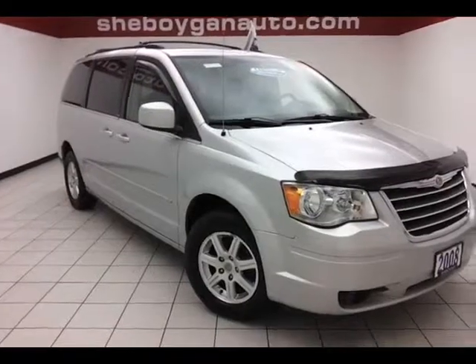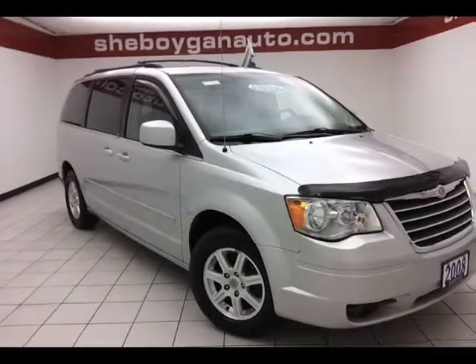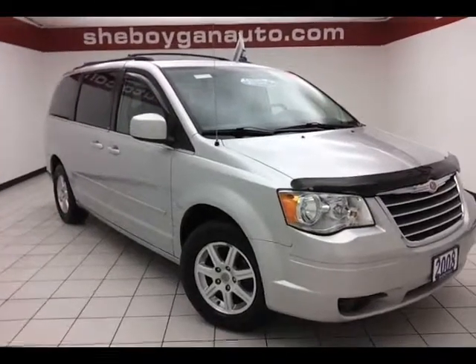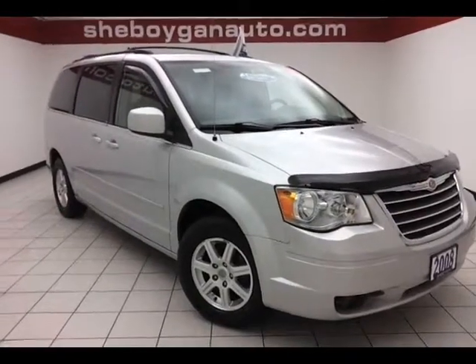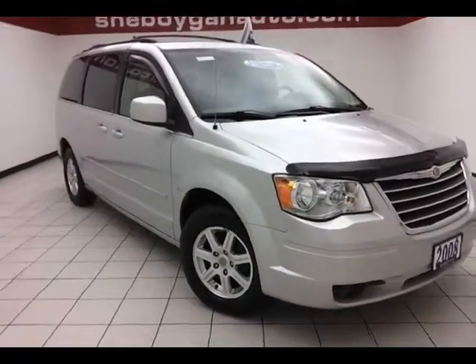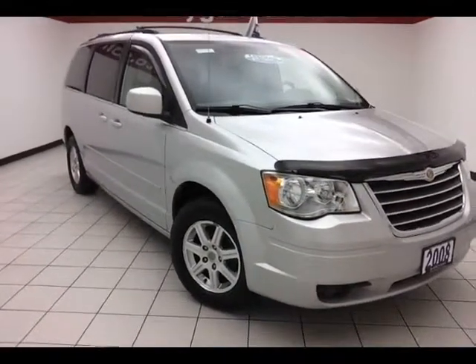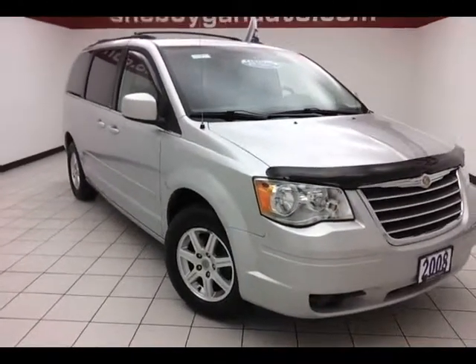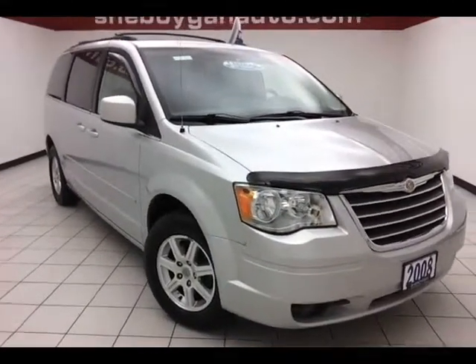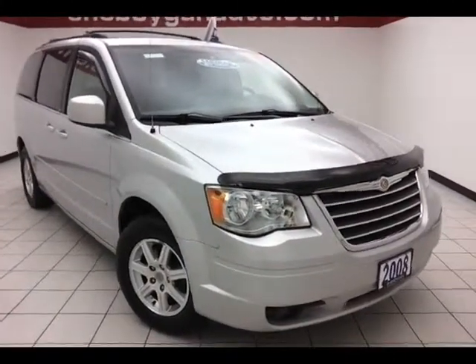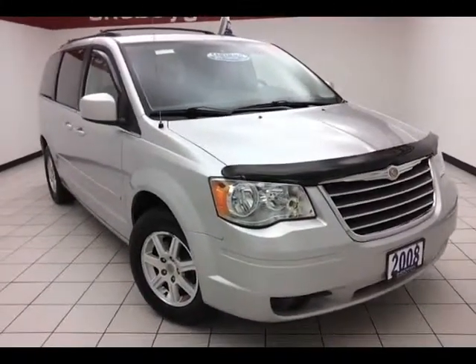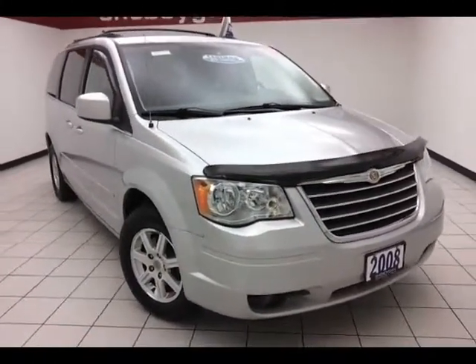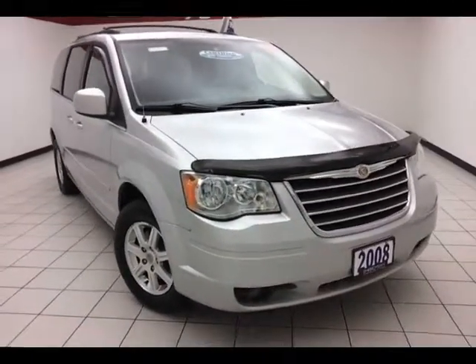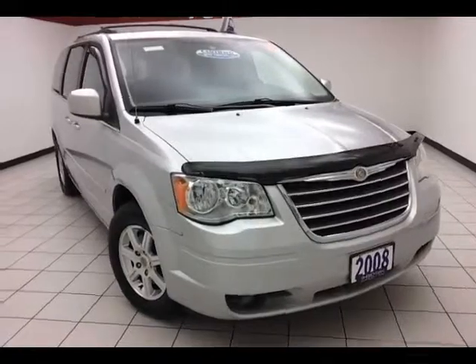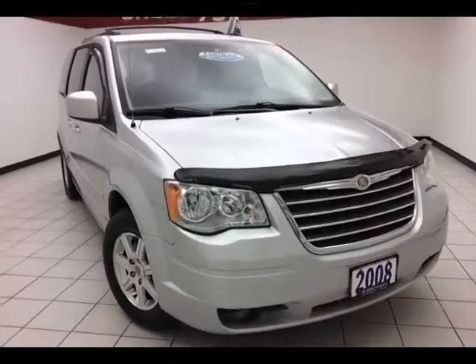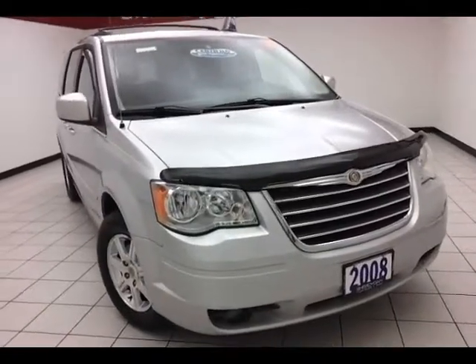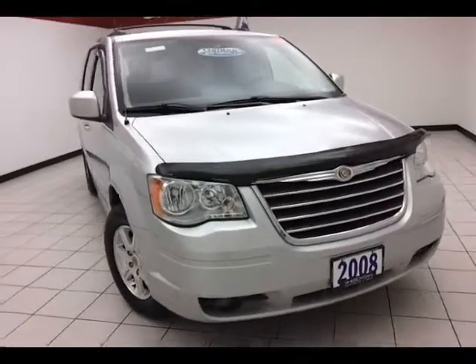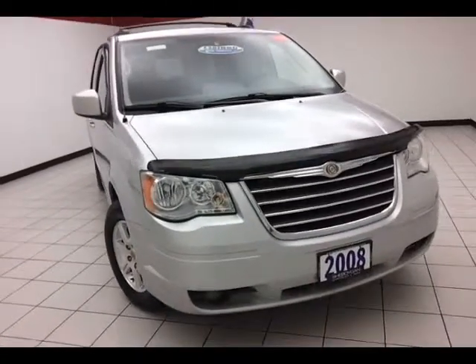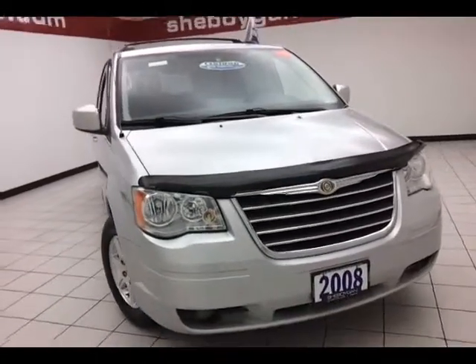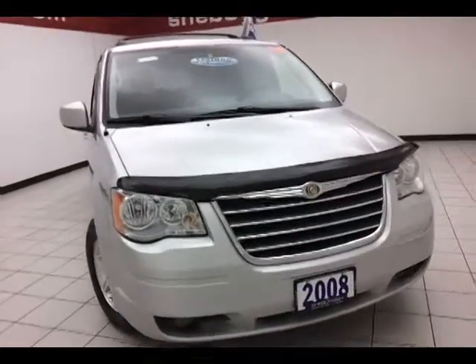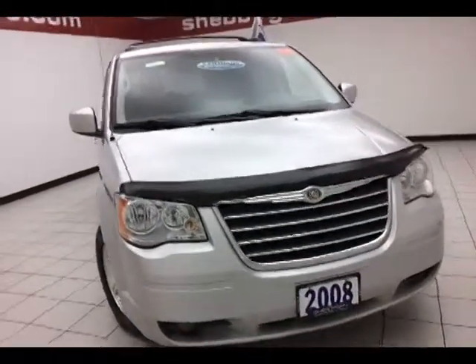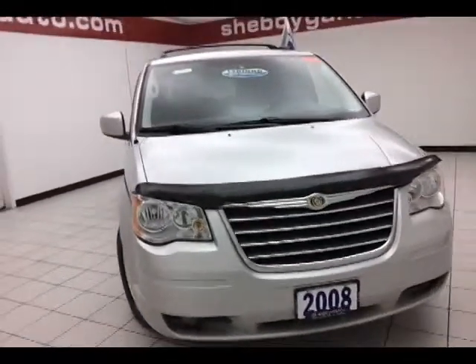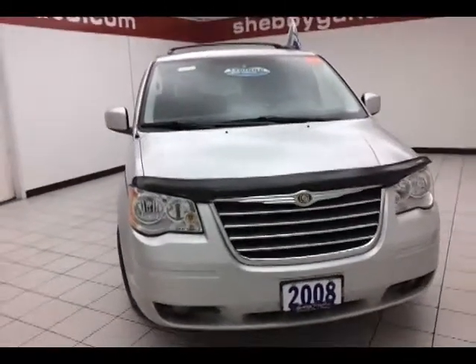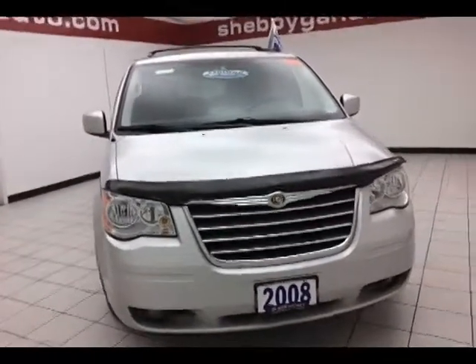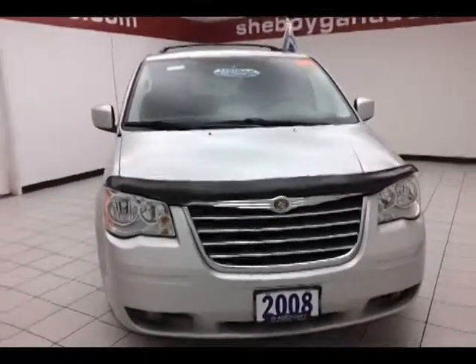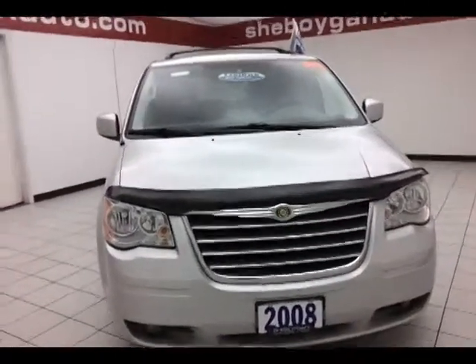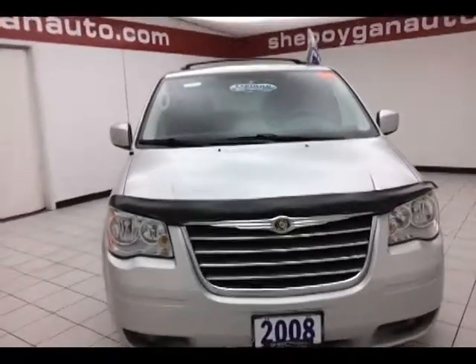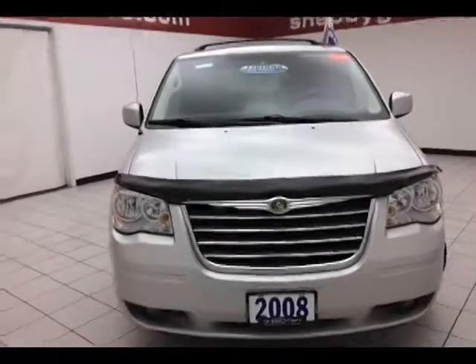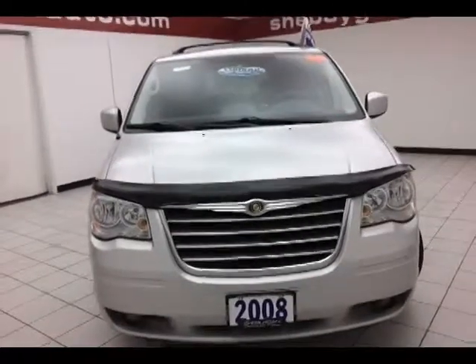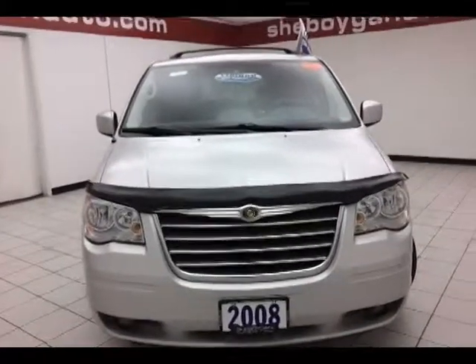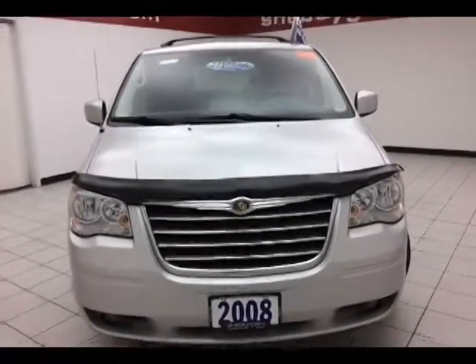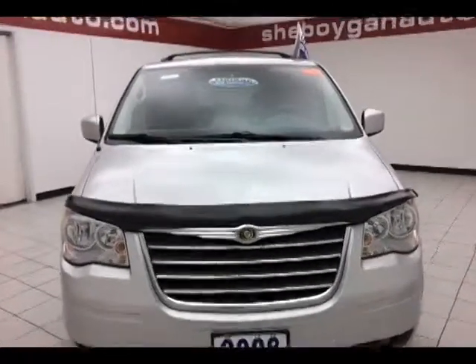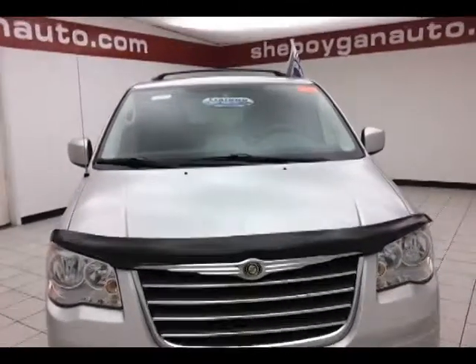Today we have a 2008 Chrysler Town & Country Touring, stock number B1813A, with 103,000 miles on this two-owner local trade with a clean AutoCheck history report, bright silver metallic in color.